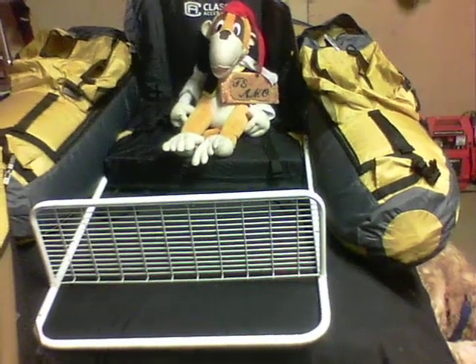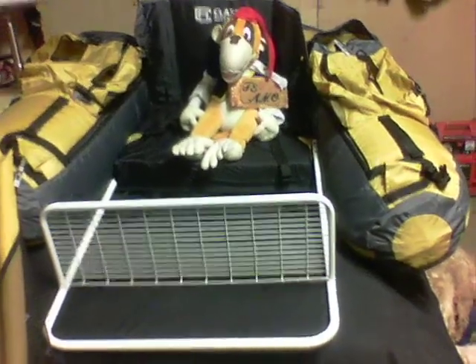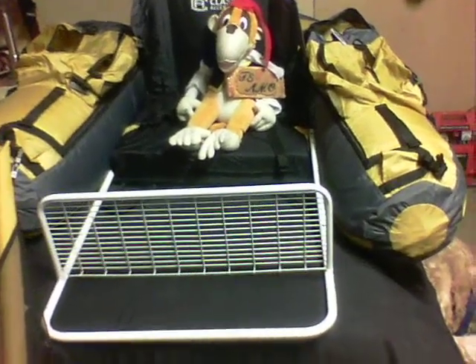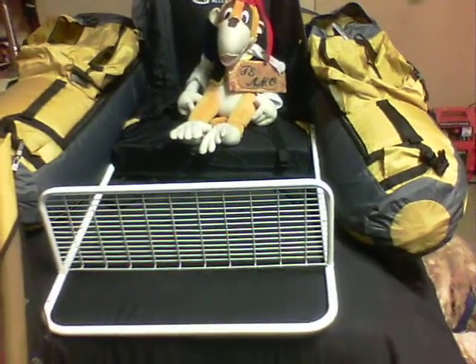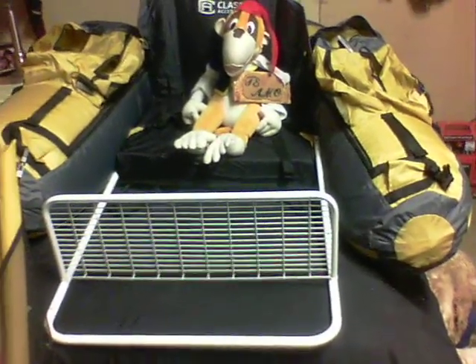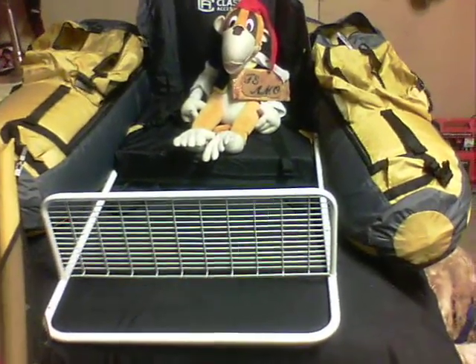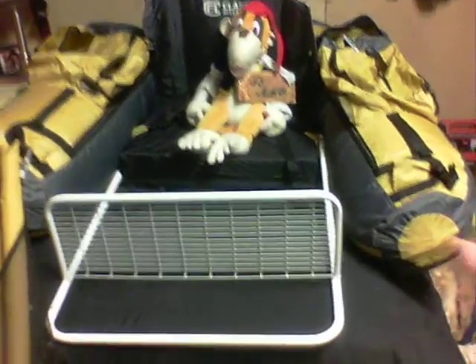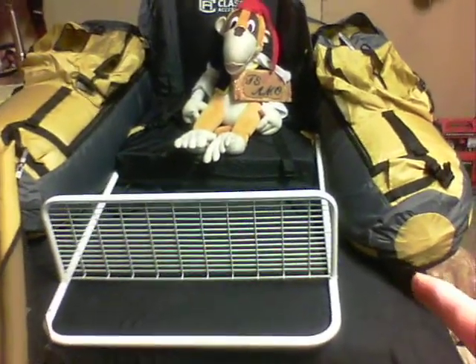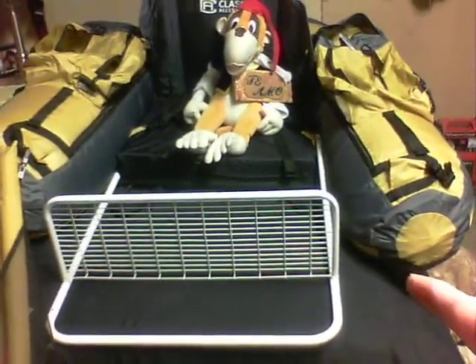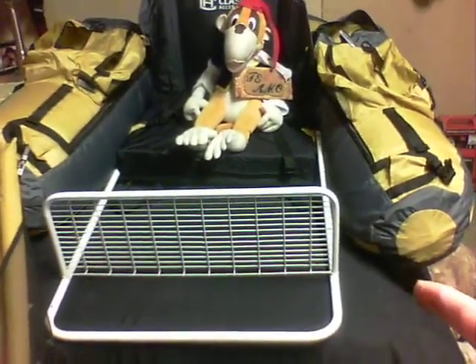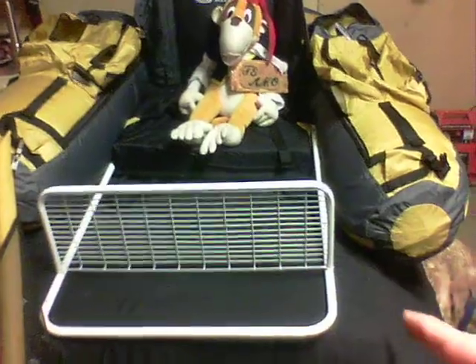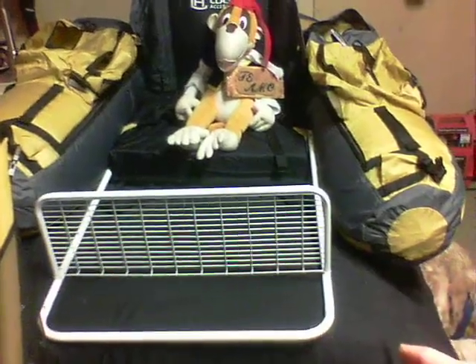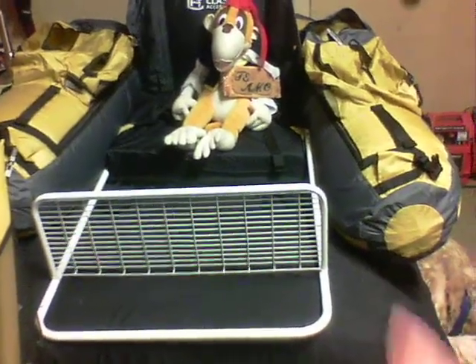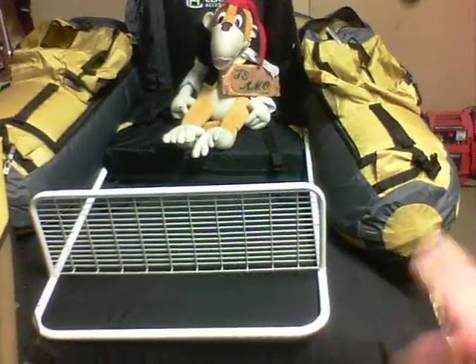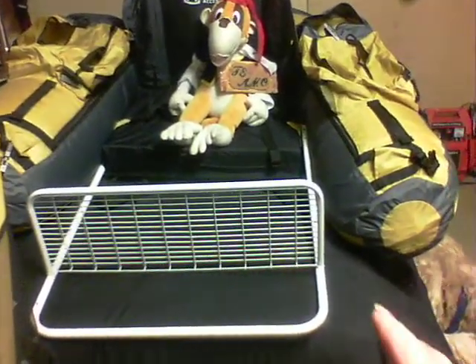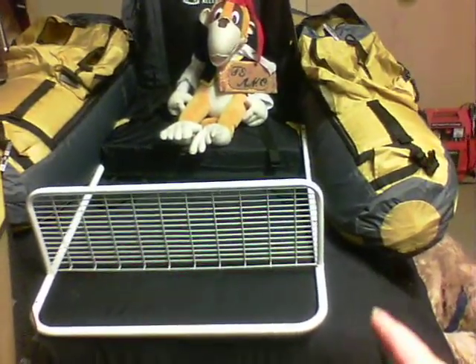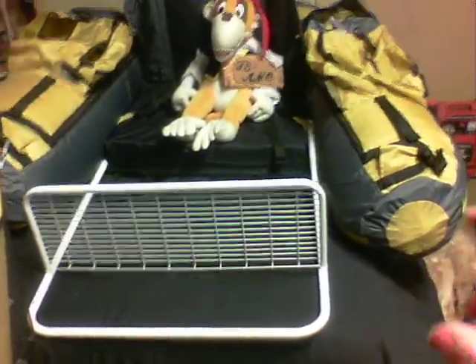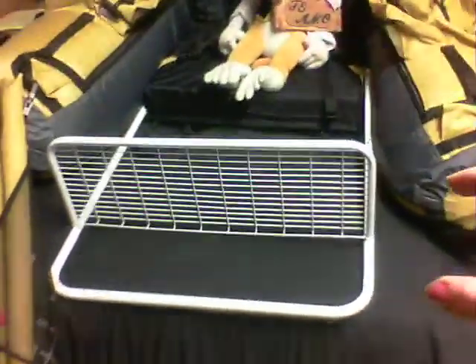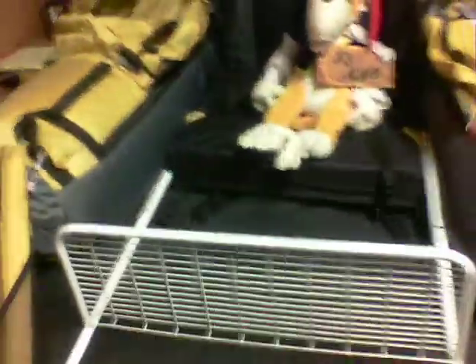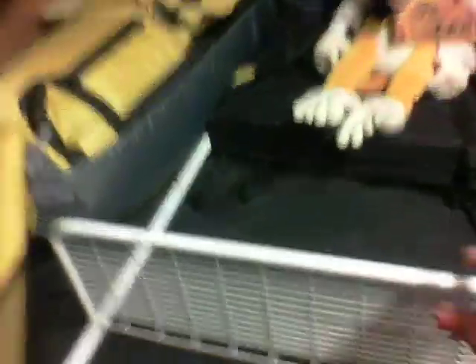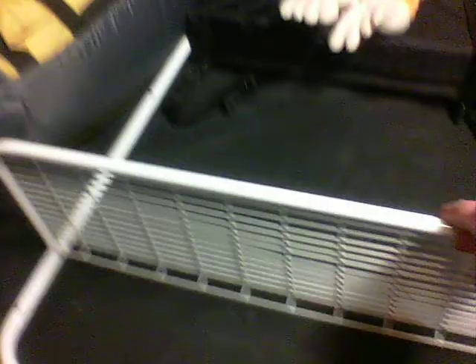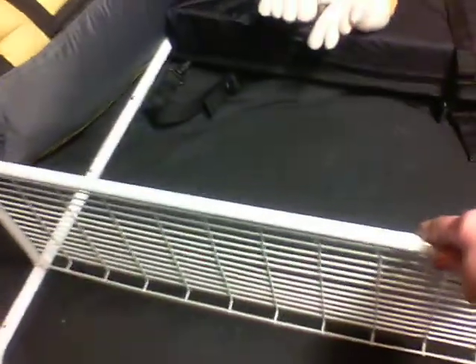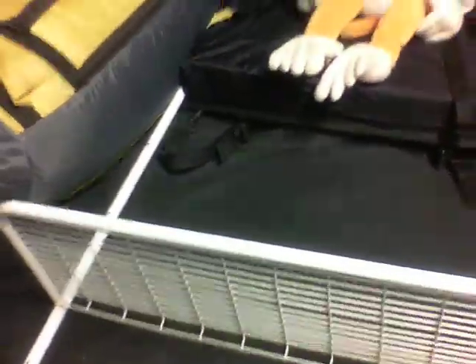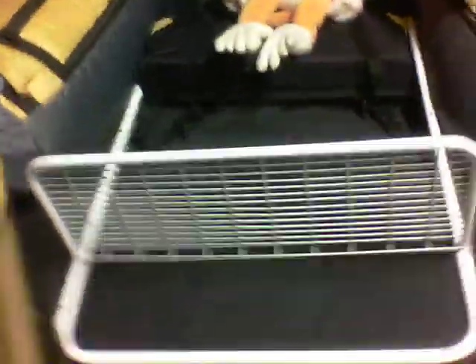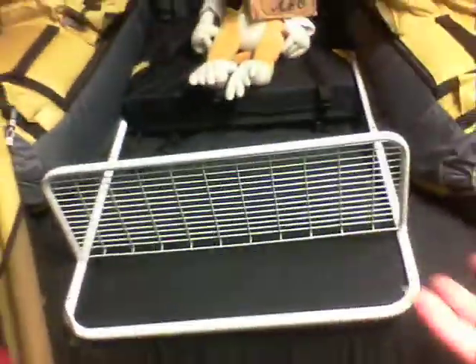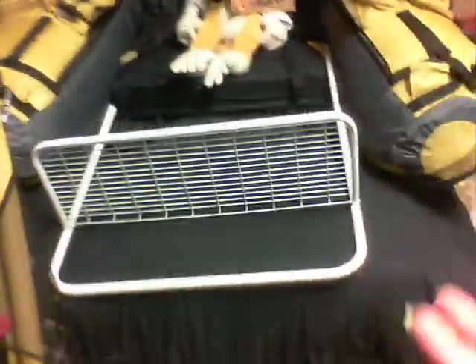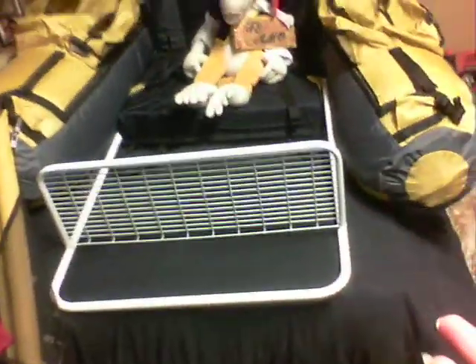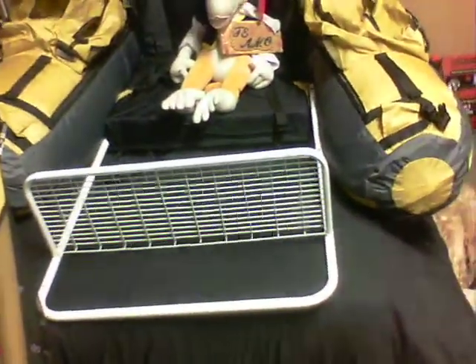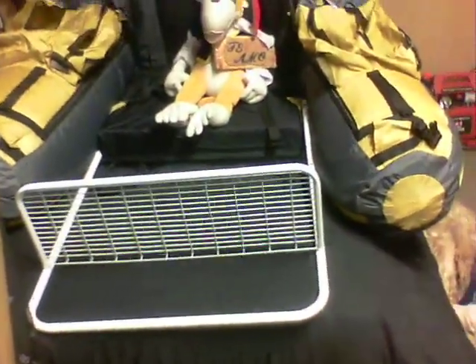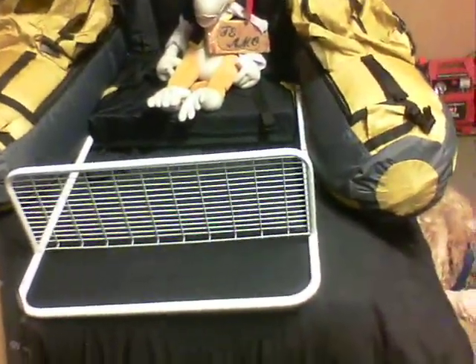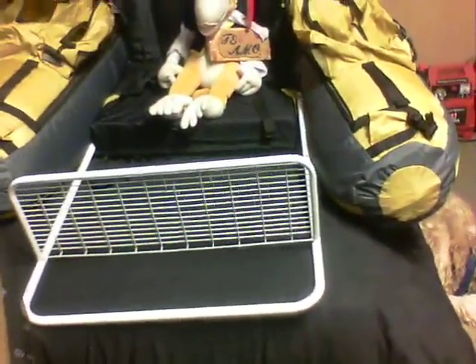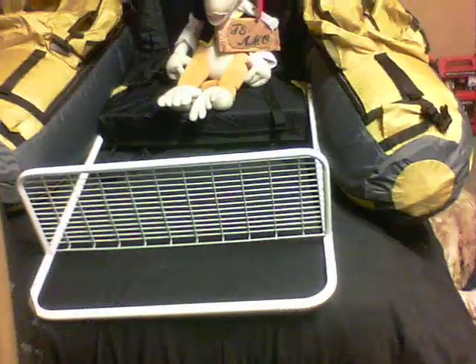Hi guys. So we took two shelves off of this Walmart towel rack — that's all it was, a bathroom towel rack. Took two shelves off. It's lightweight.